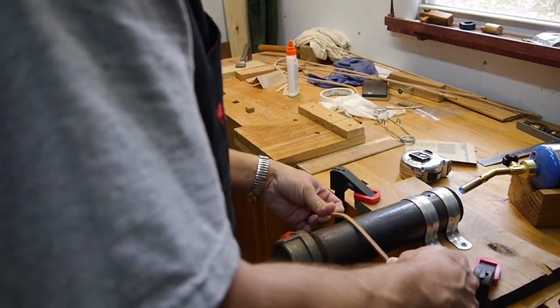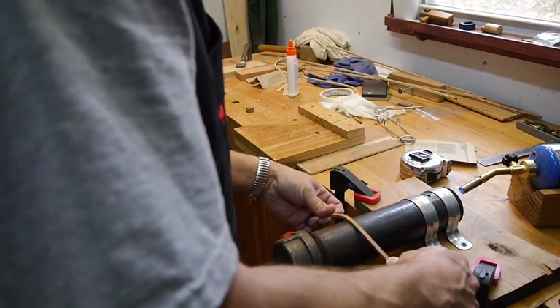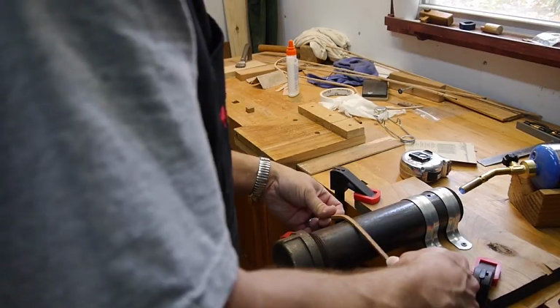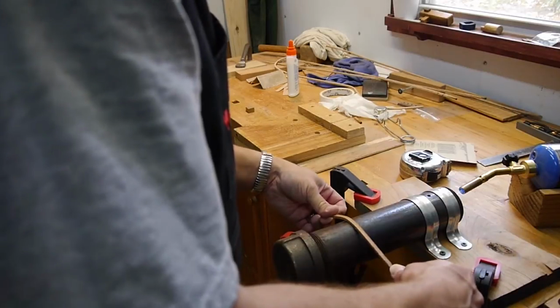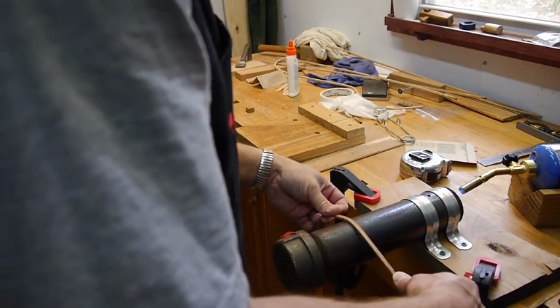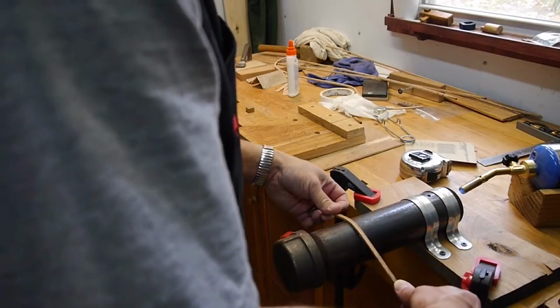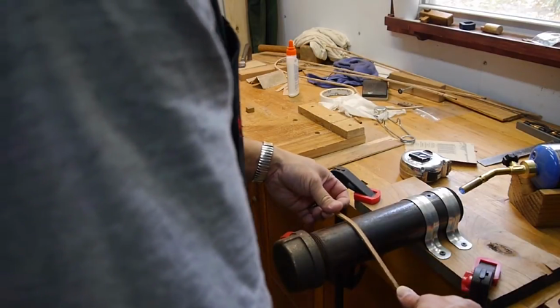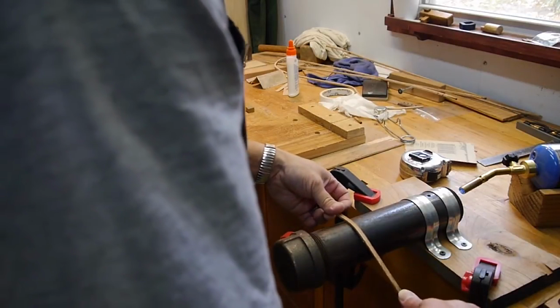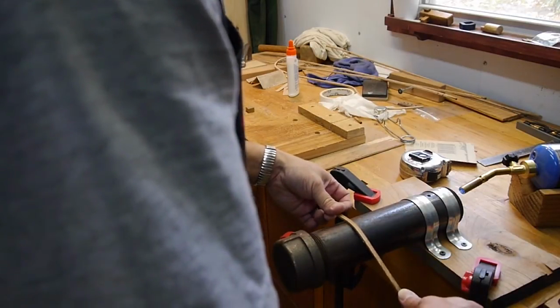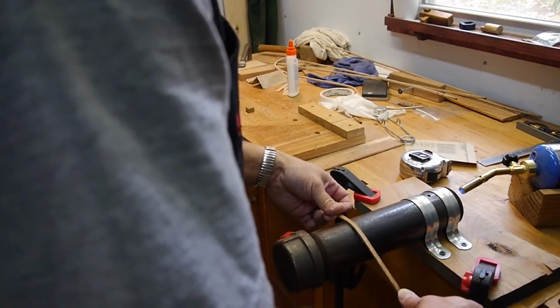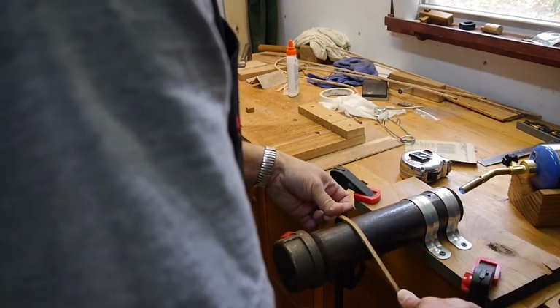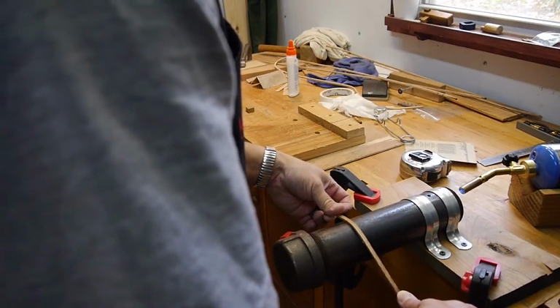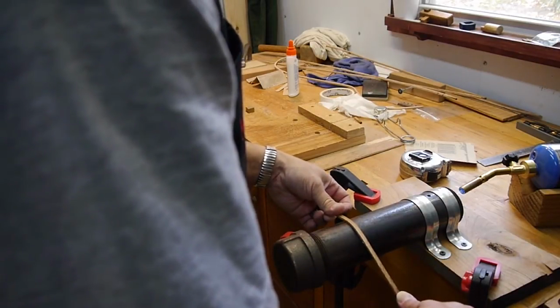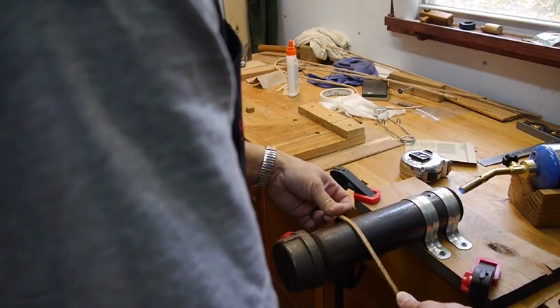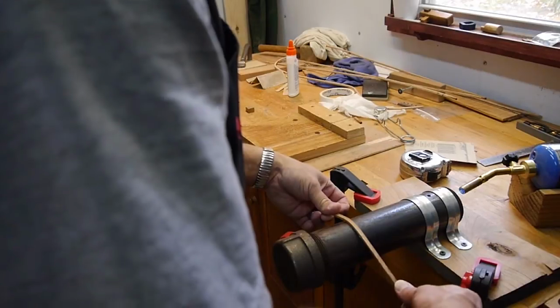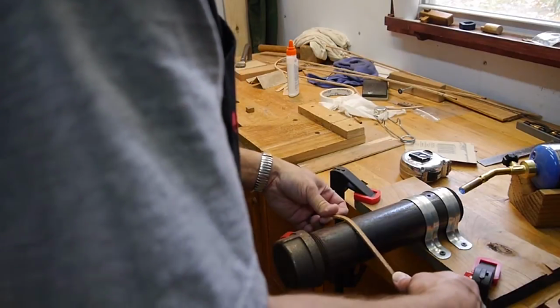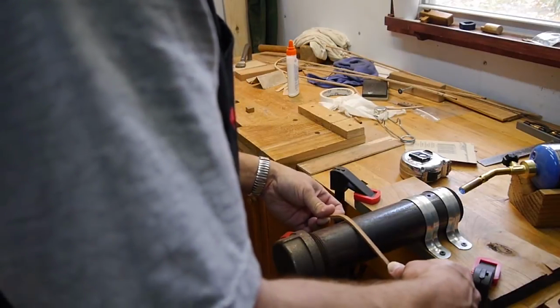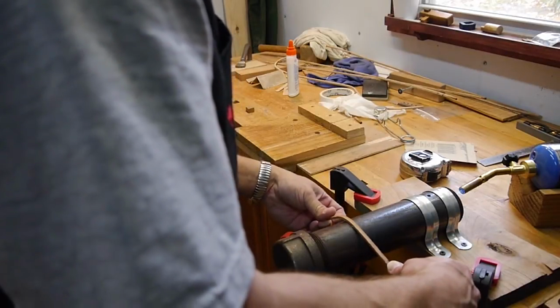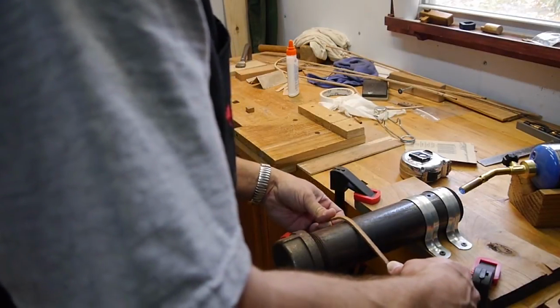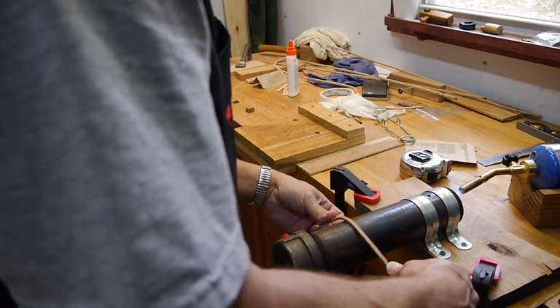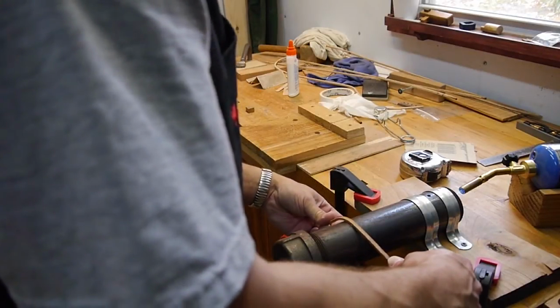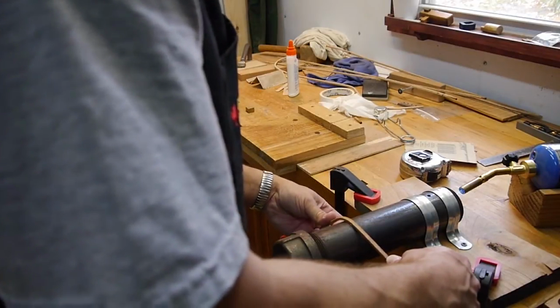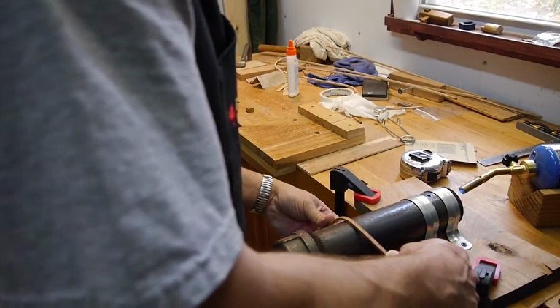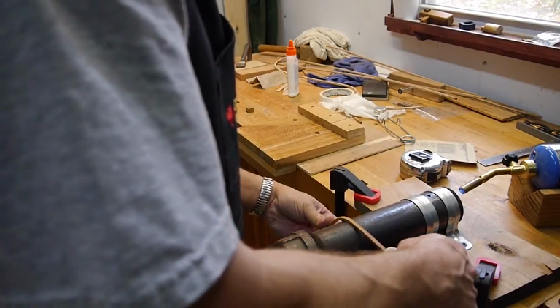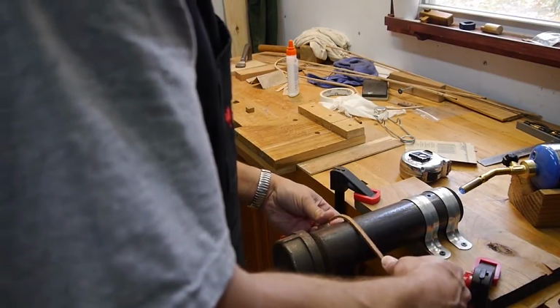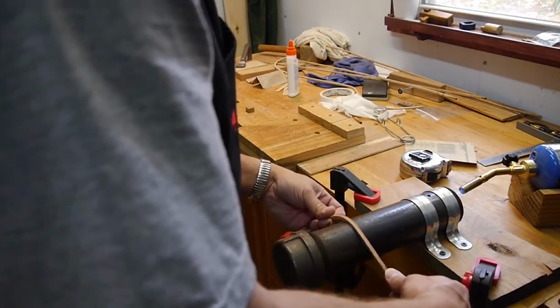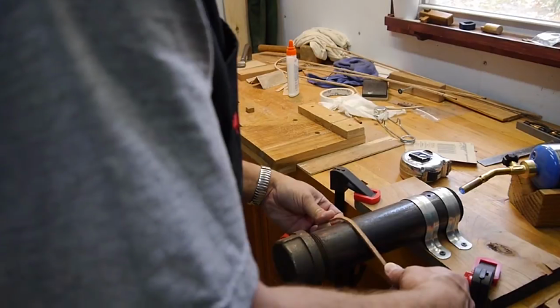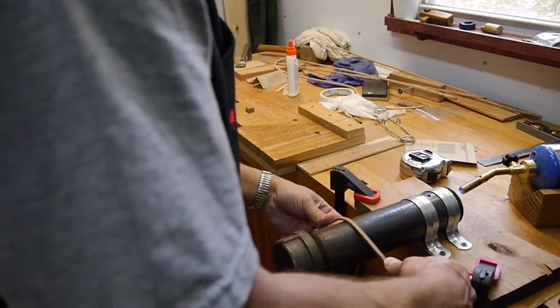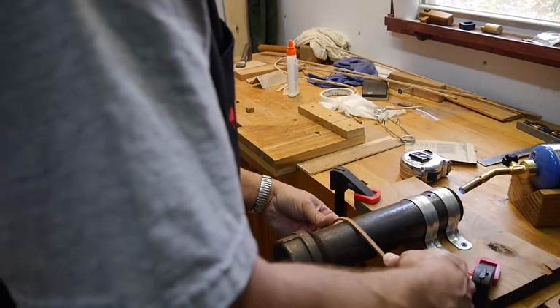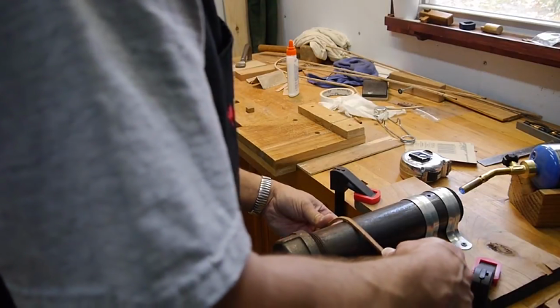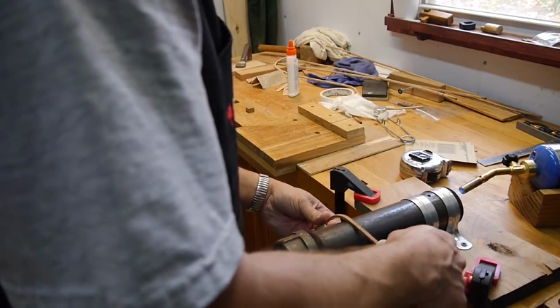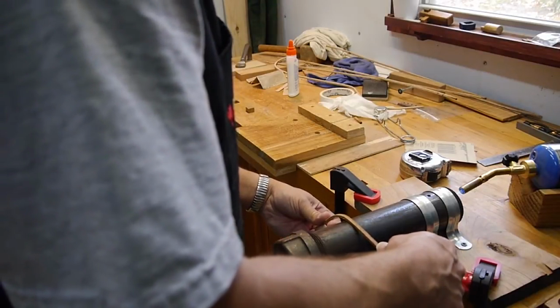Let the heat penetrate into the wood. As the heat penetrates into the wood, you'll feel it release. Try not to force it, or you'll get what happened to me just a minute ago where it broke. But you can see — it's stiff.